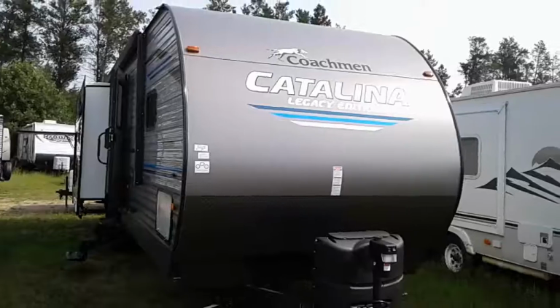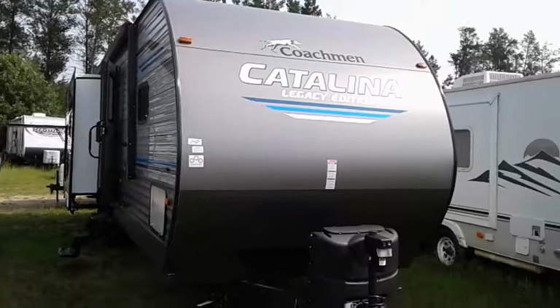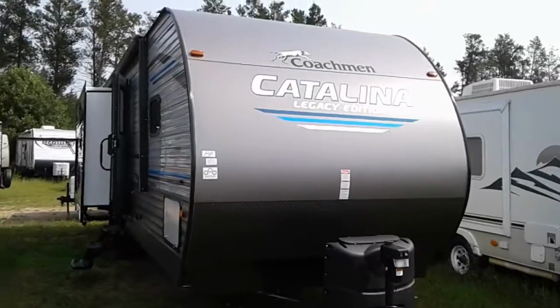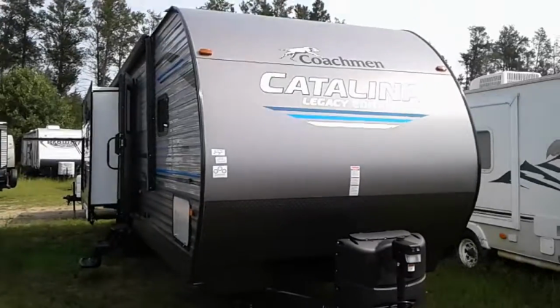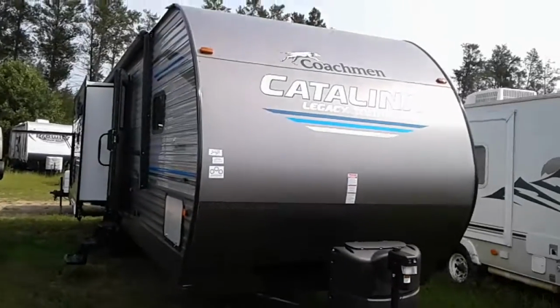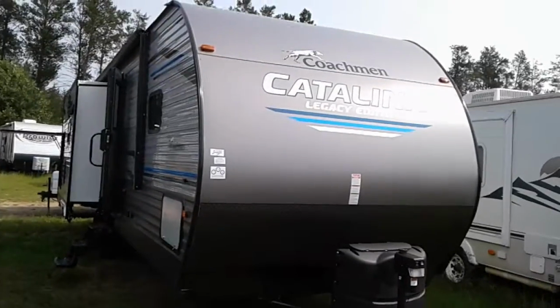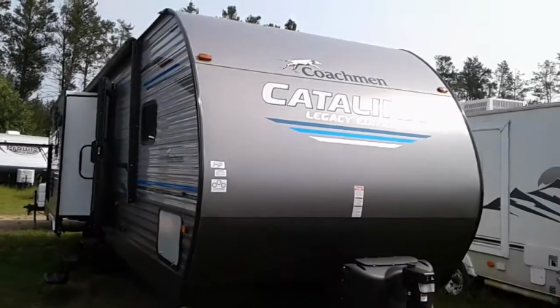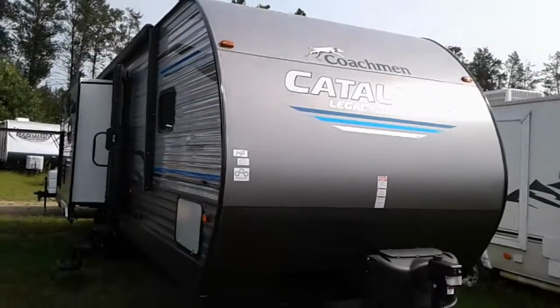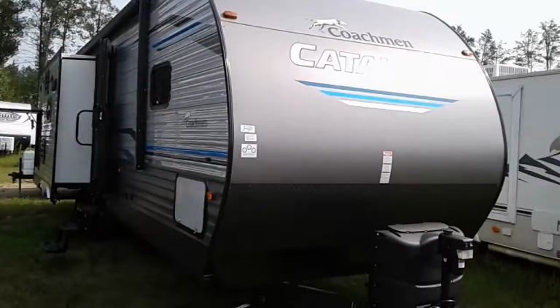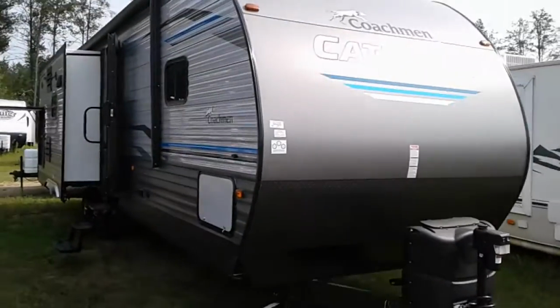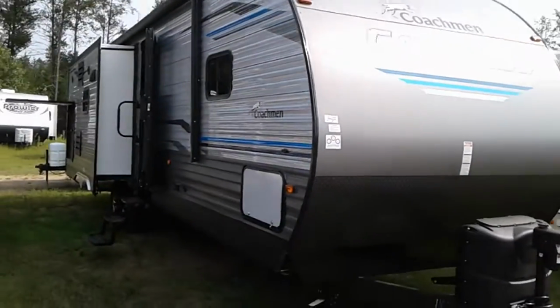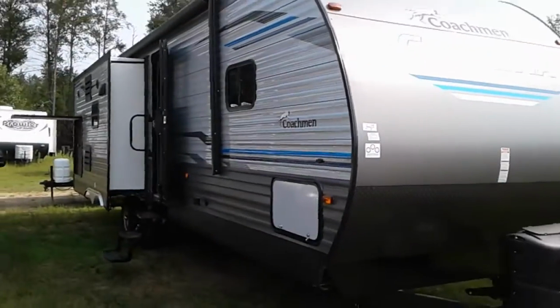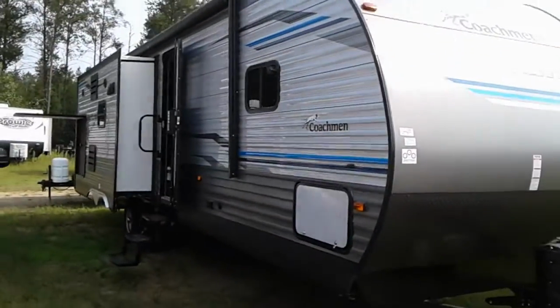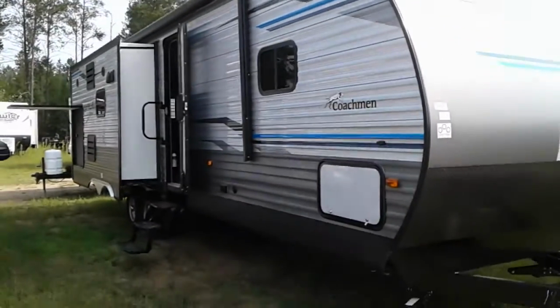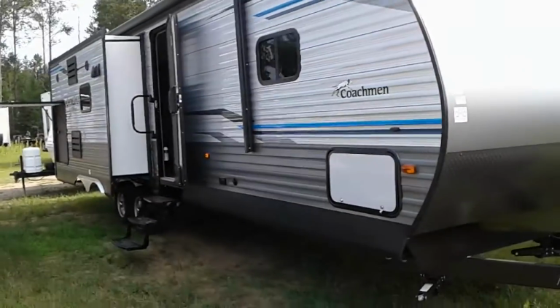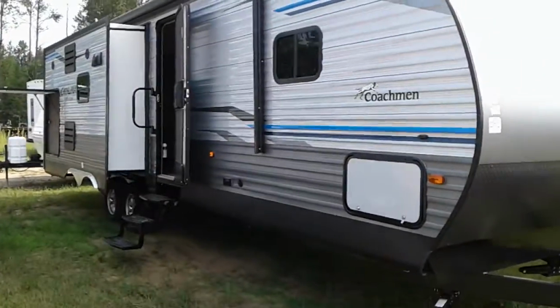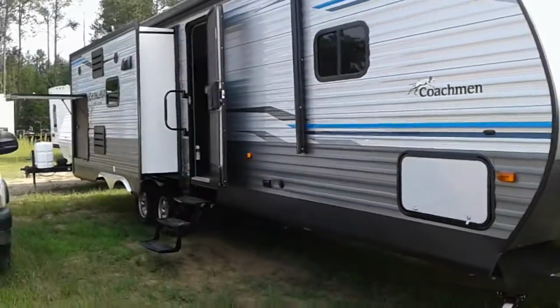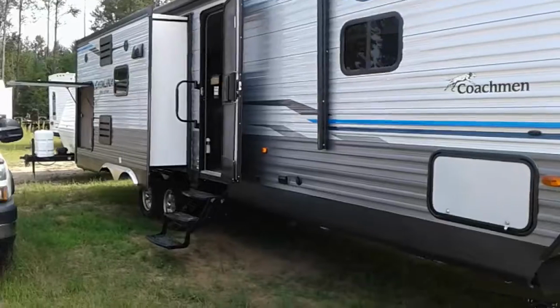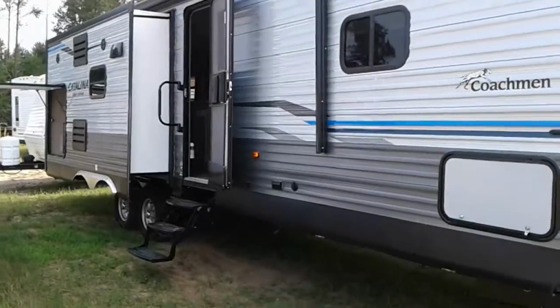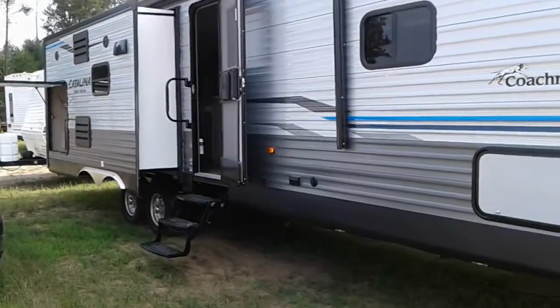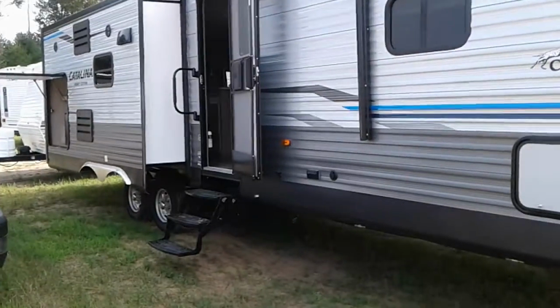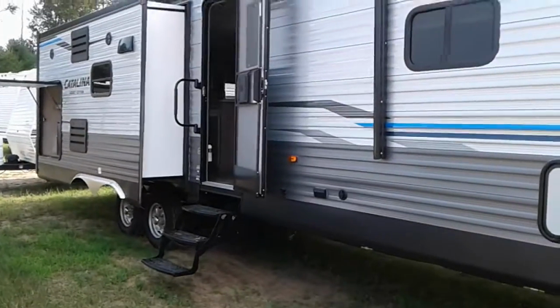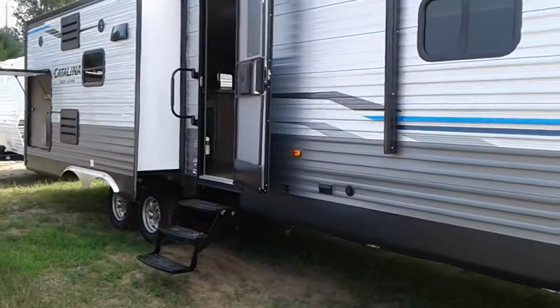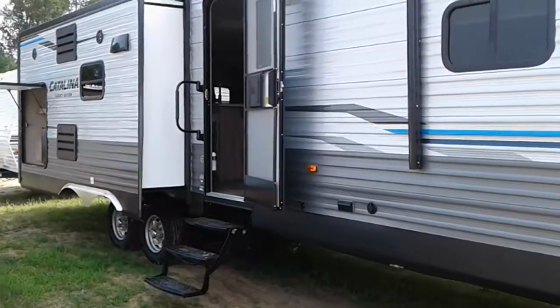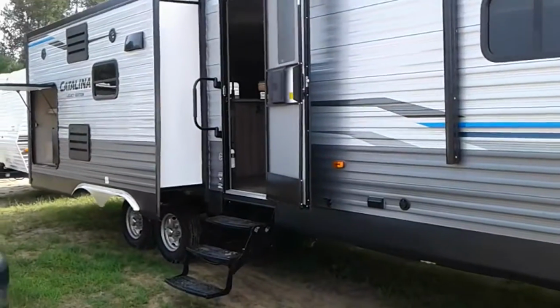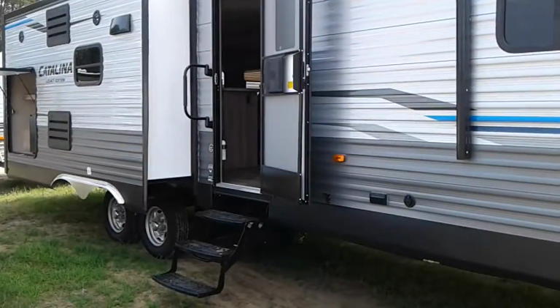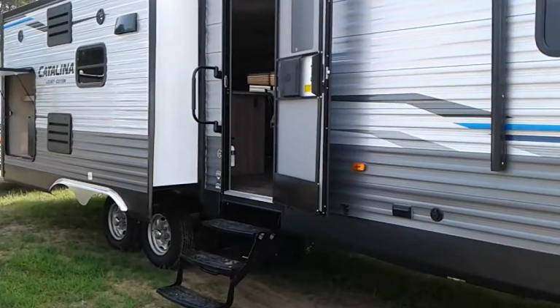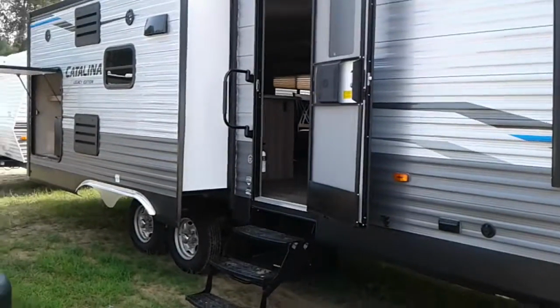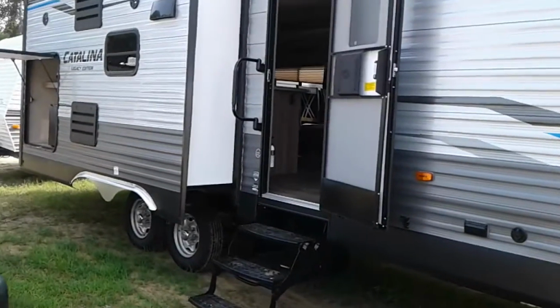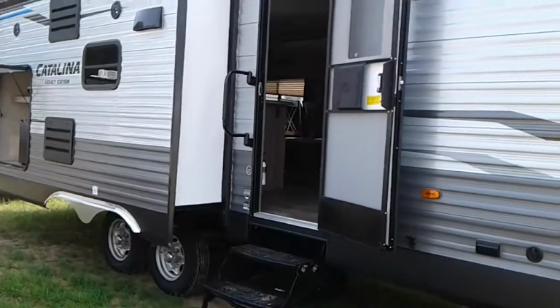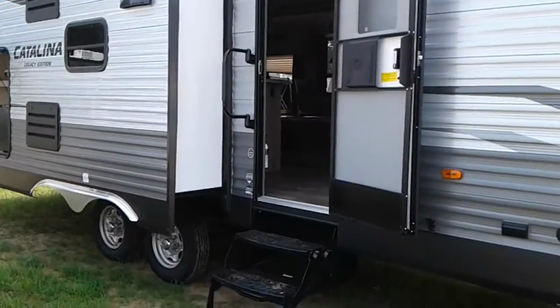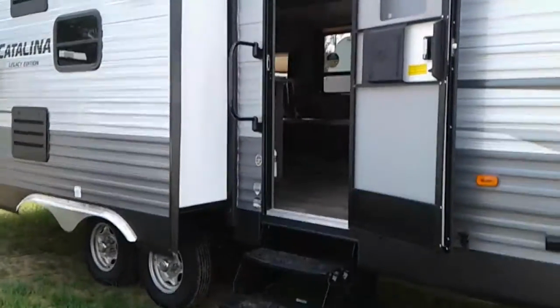Hi, this is Tim with Friendship RV. We've got a 2019 Coachman Catalina 293 RLD SLE. It's a legacy edition.